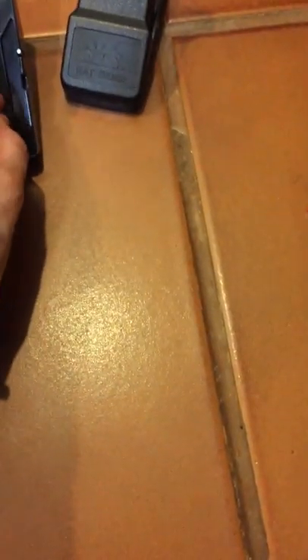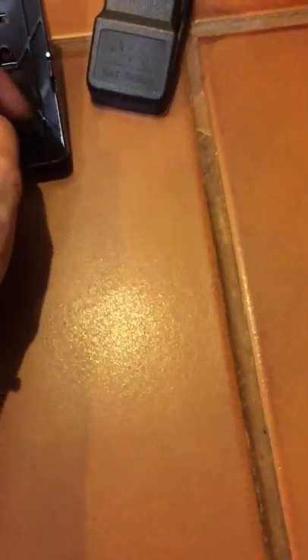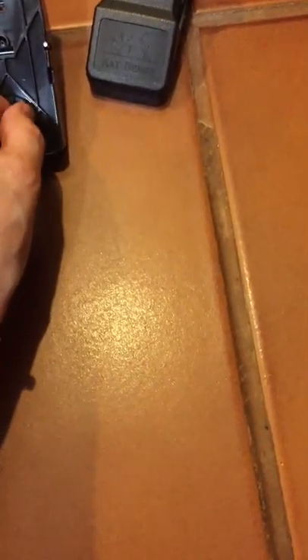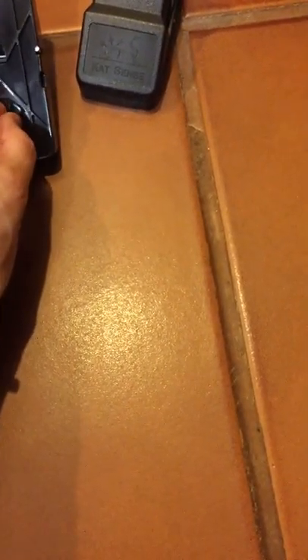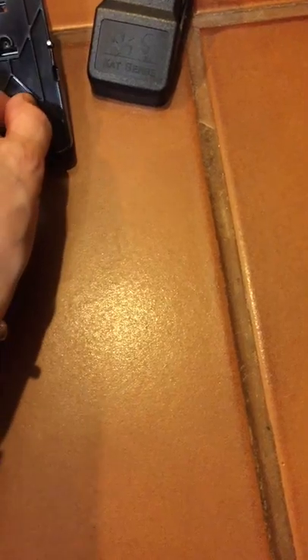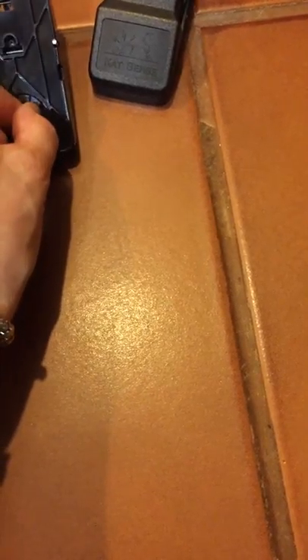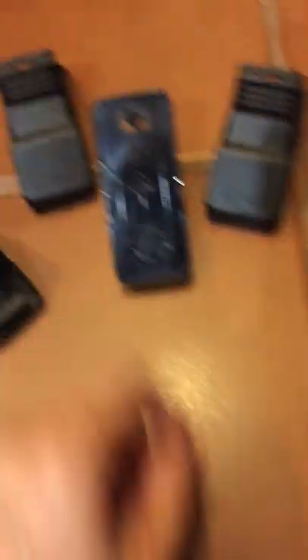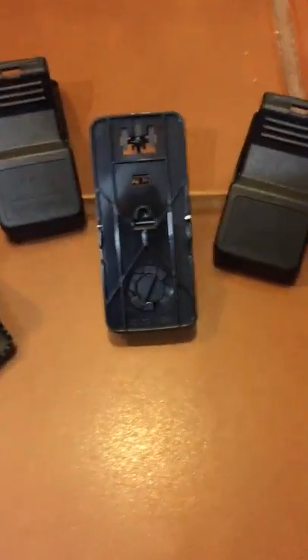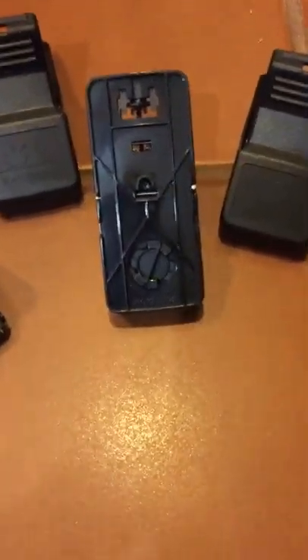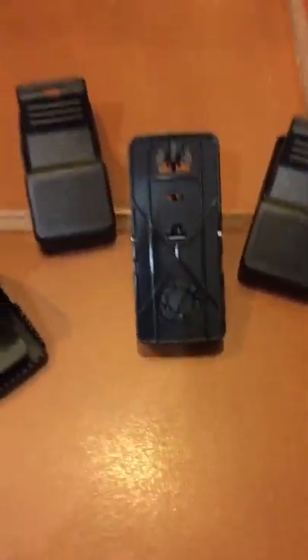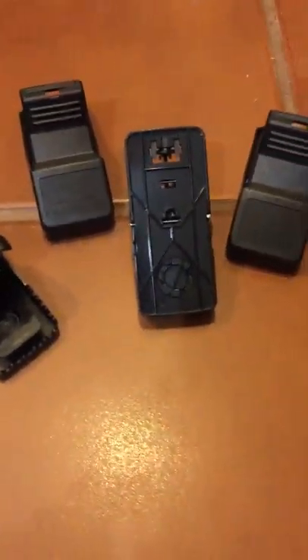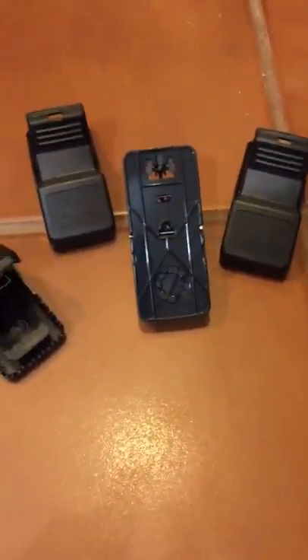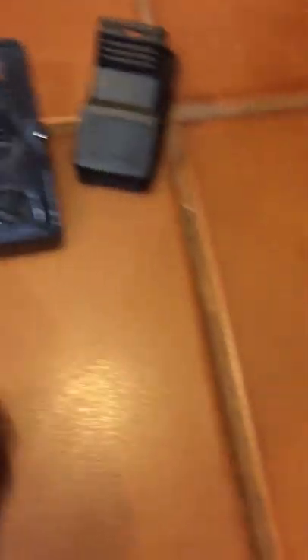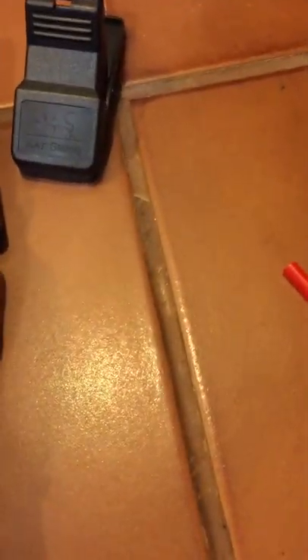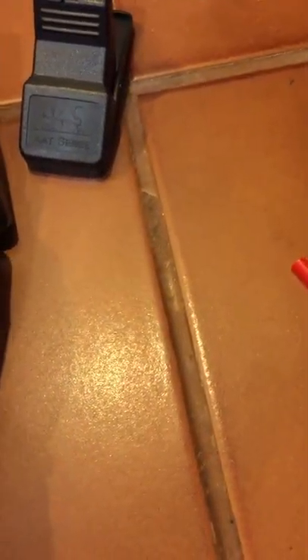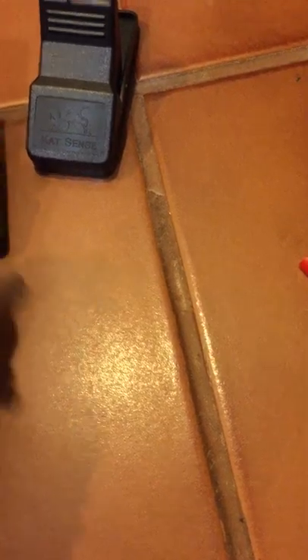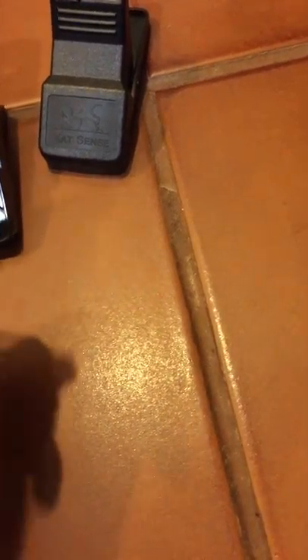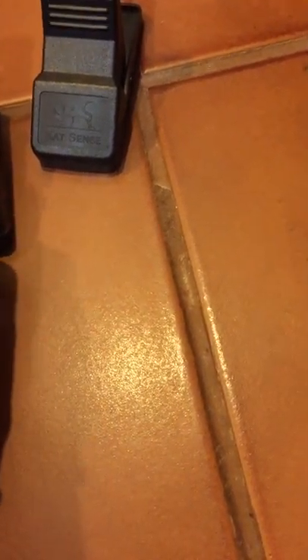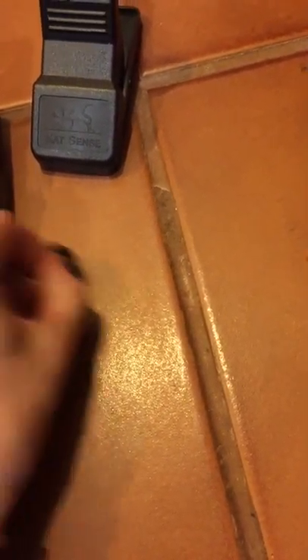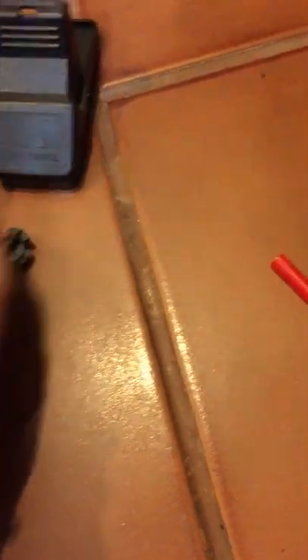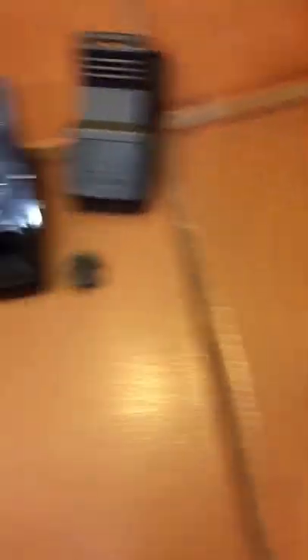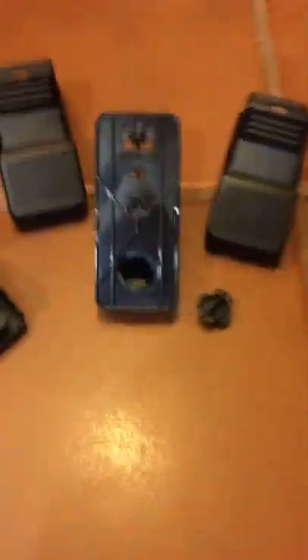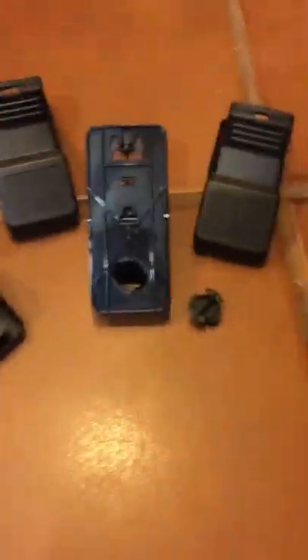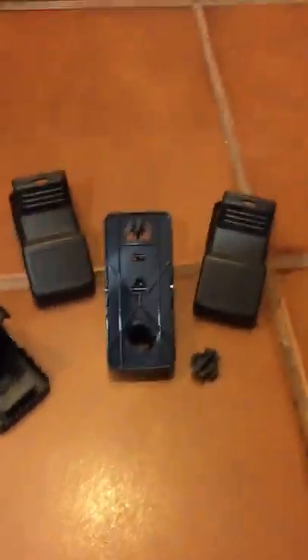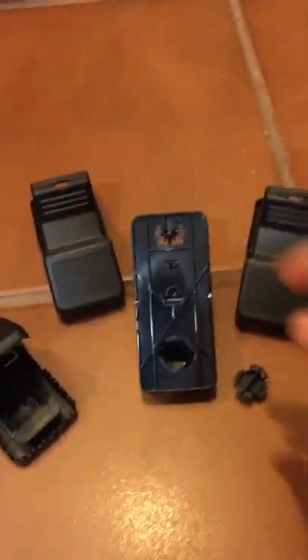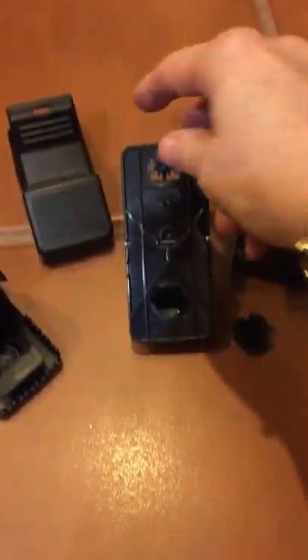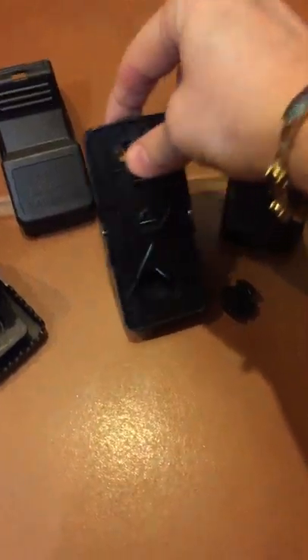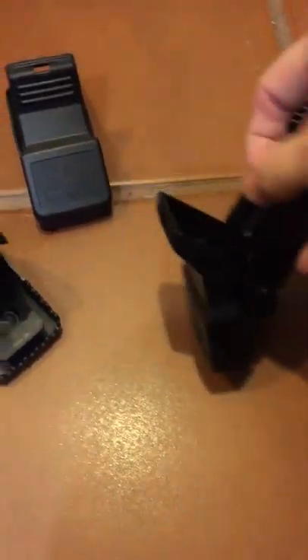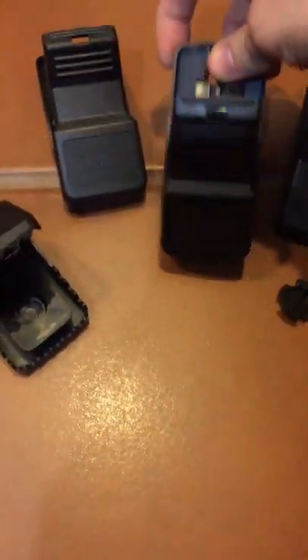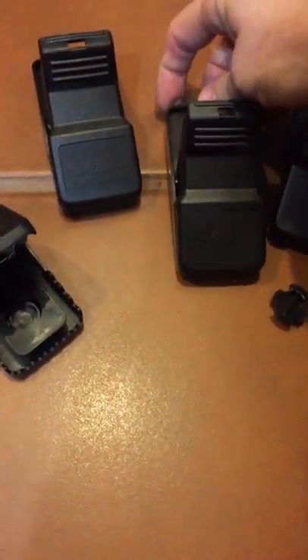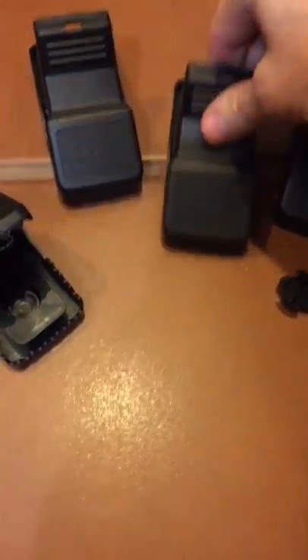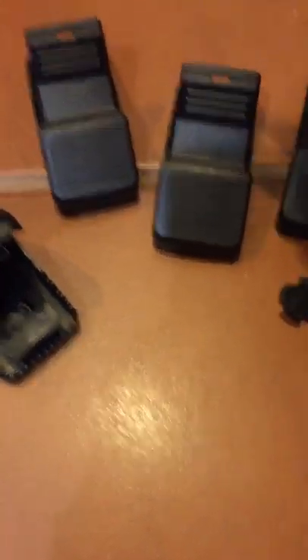With some of our other ones, you had to sit there and pick it out and scrub it out. With this one, you can actually just put the peanut butter in there and screw it in — so that's really nice. I've got it set up so that you can see the difference, and then once you get it screwed in, you turn it over.